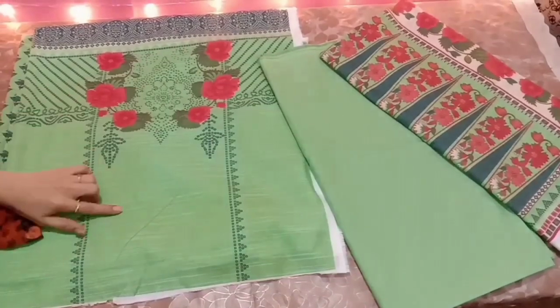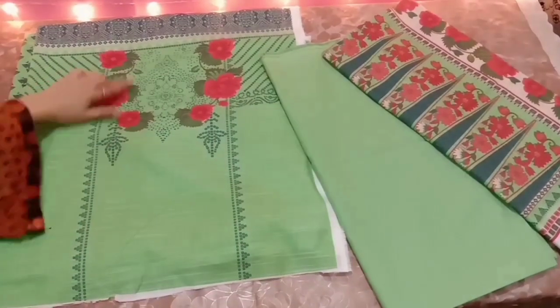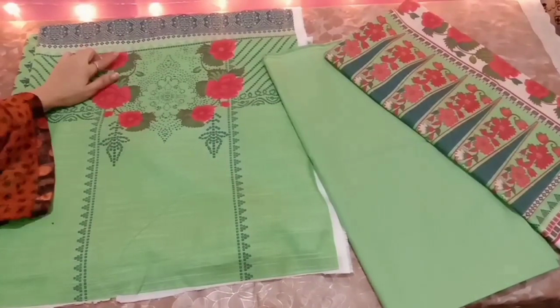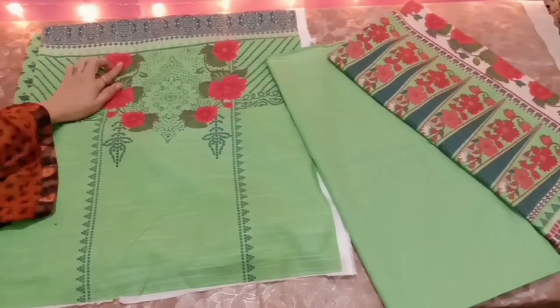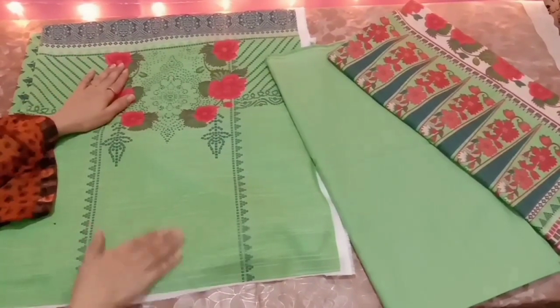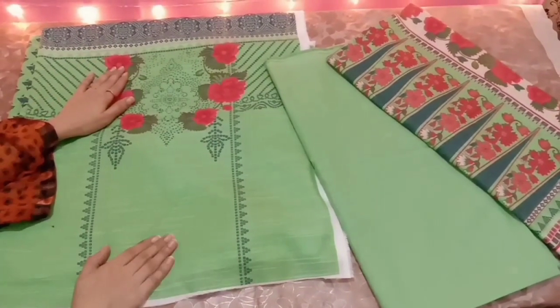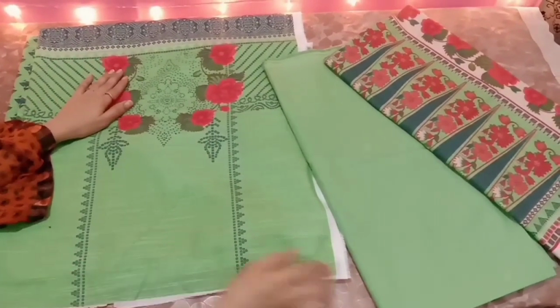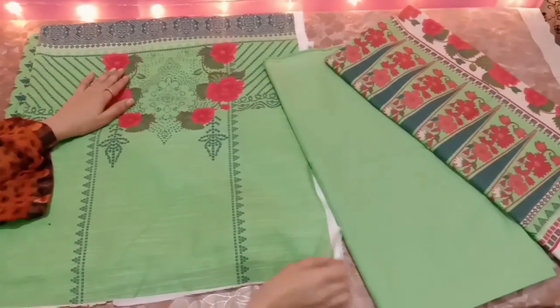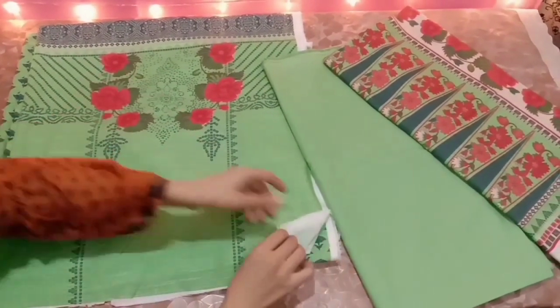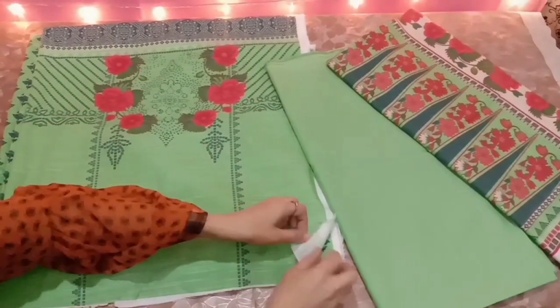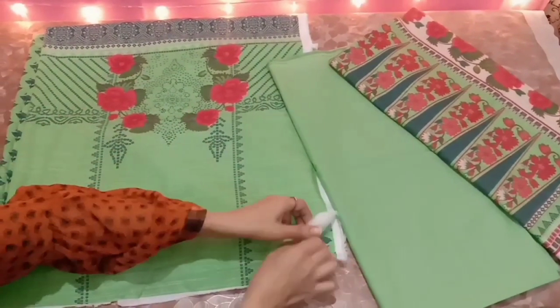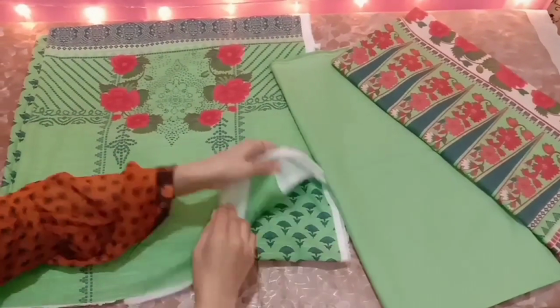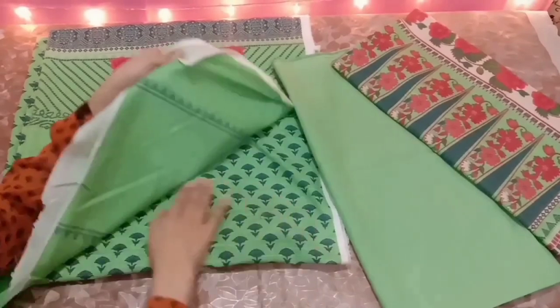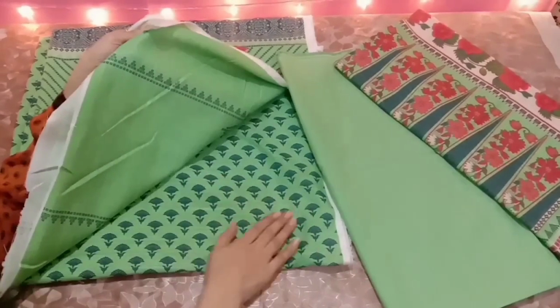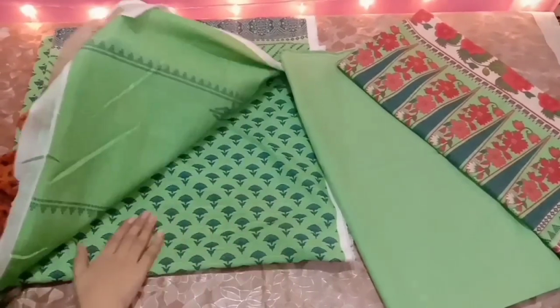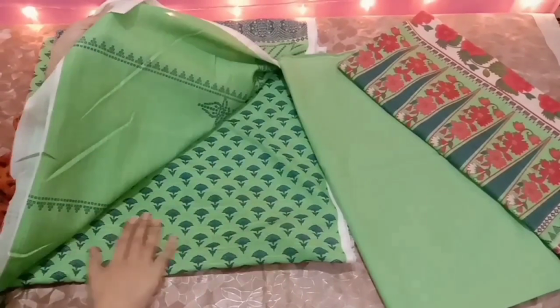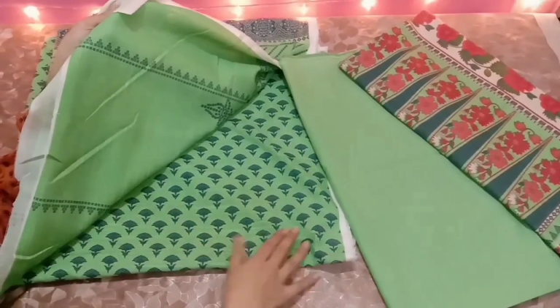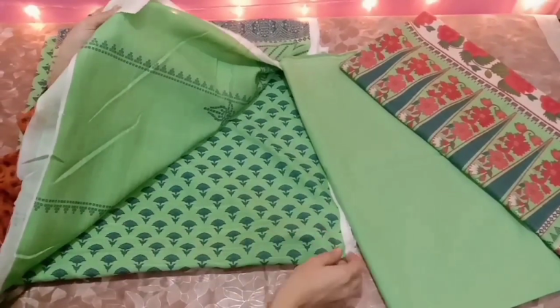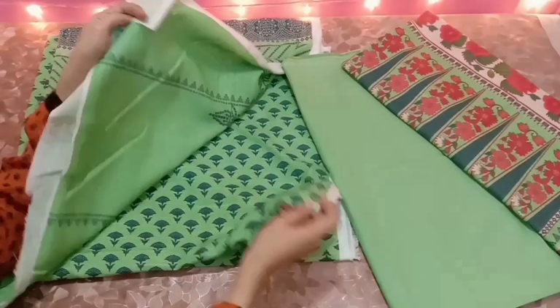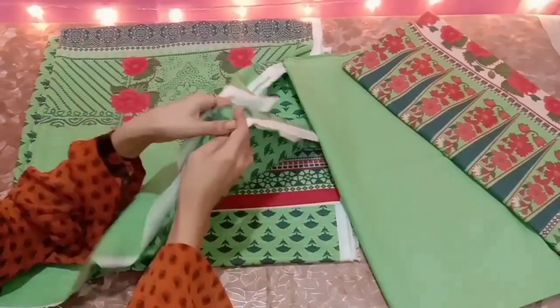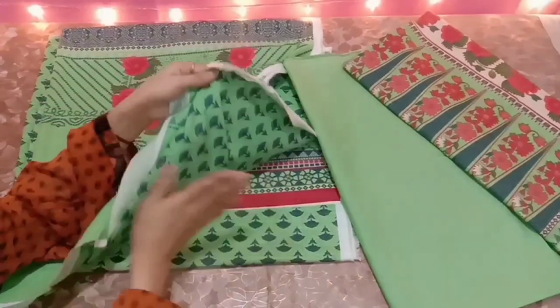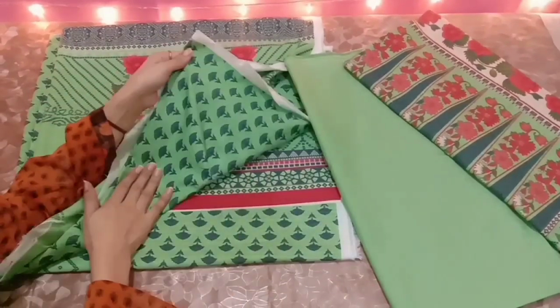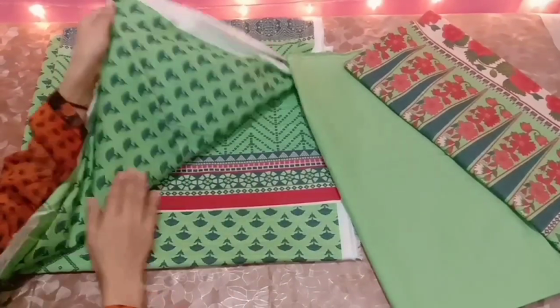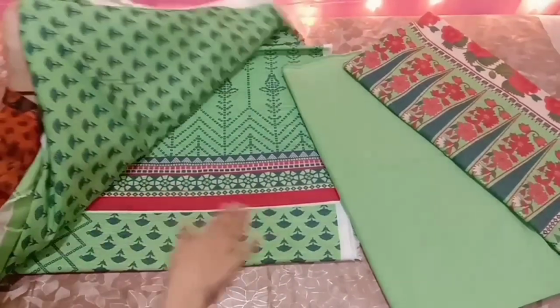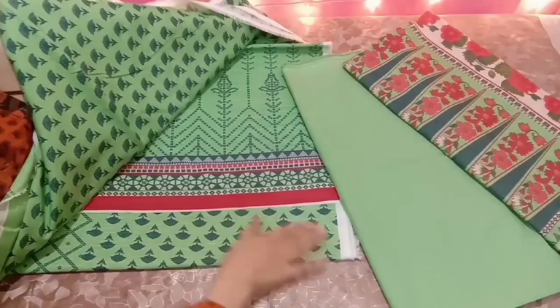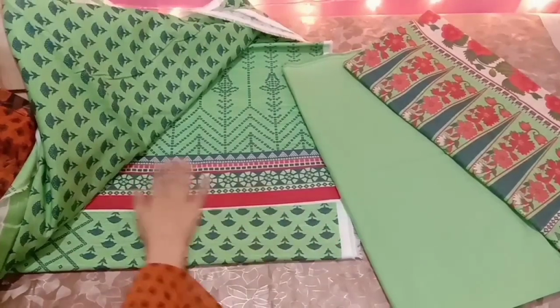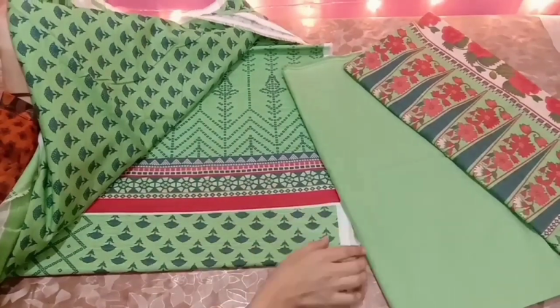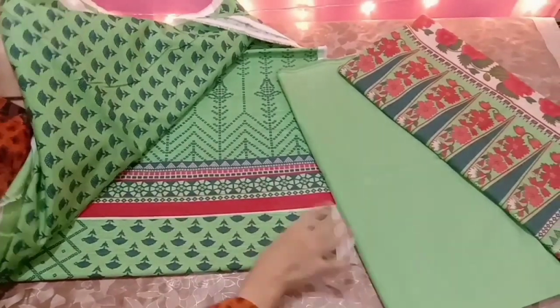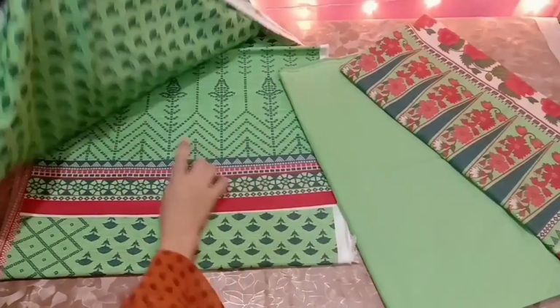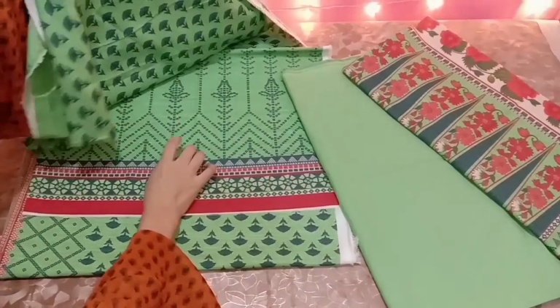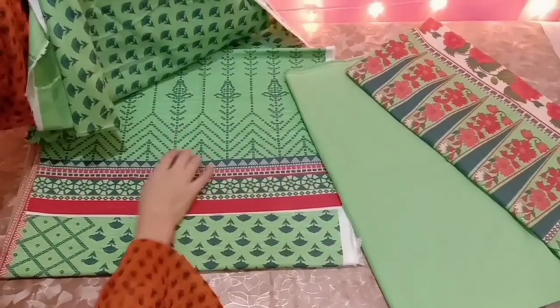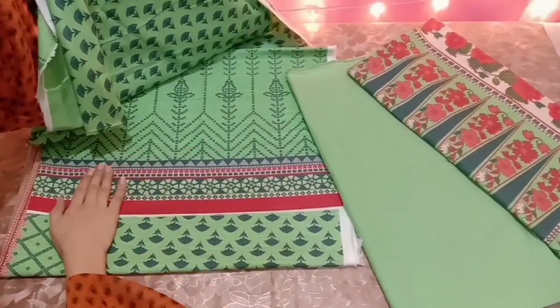This is a very simple, plain dress. These are the sleeves — can you see it? The color is amazing. This back is the same printed back. This front part is bordered in designing.